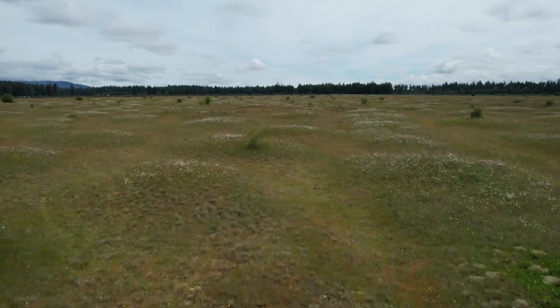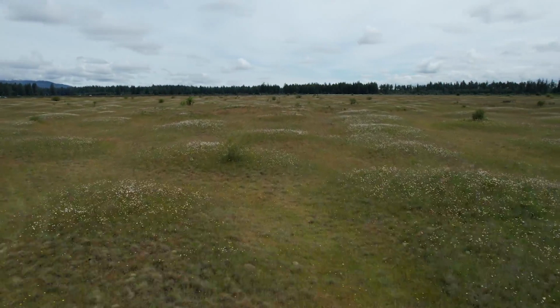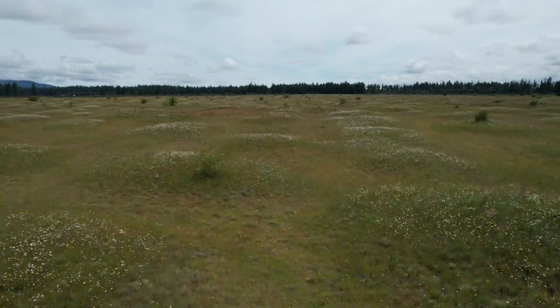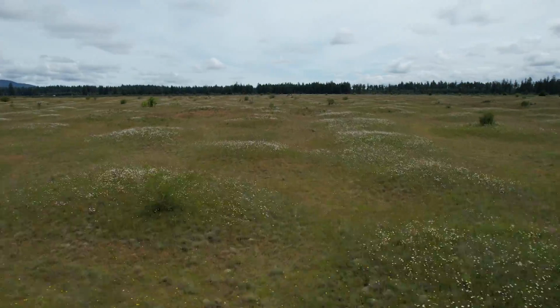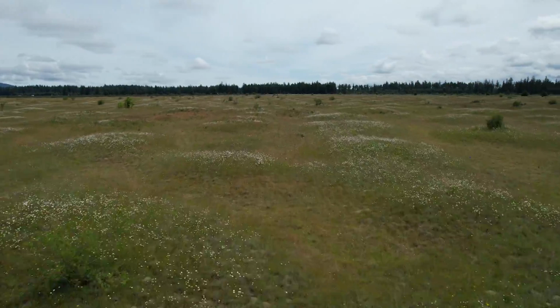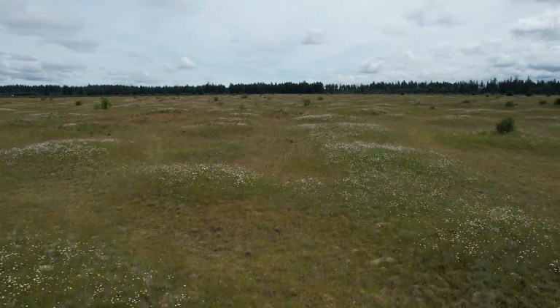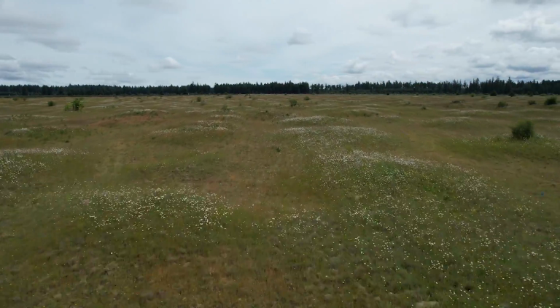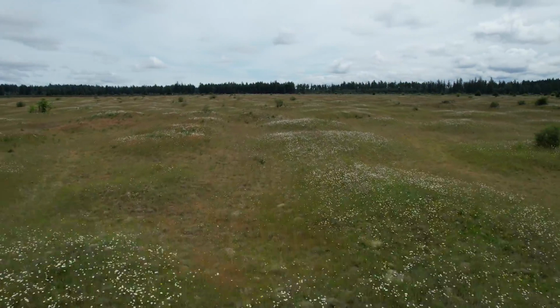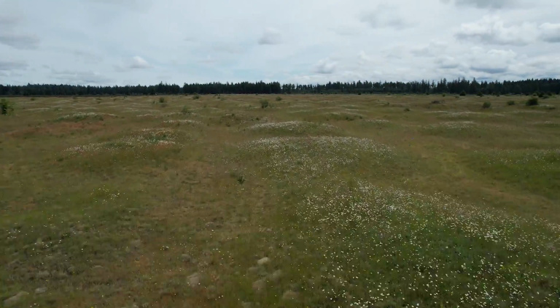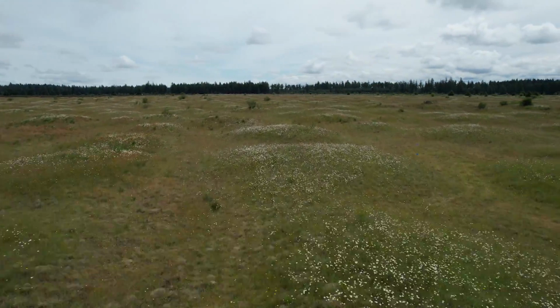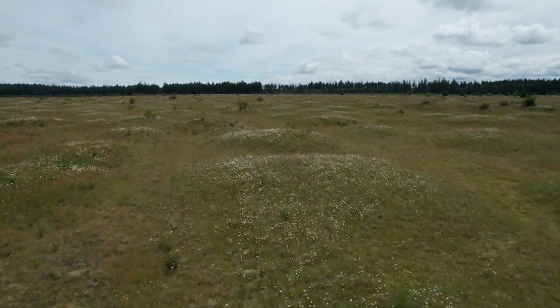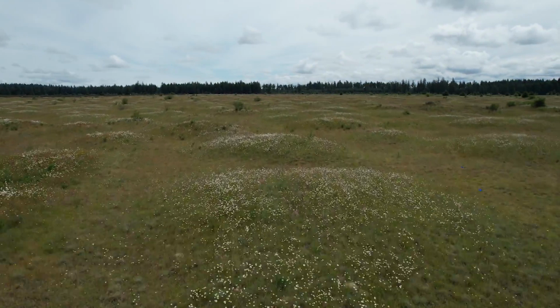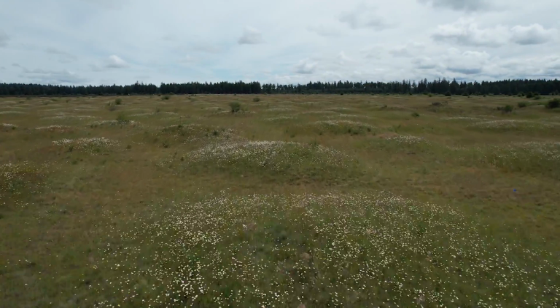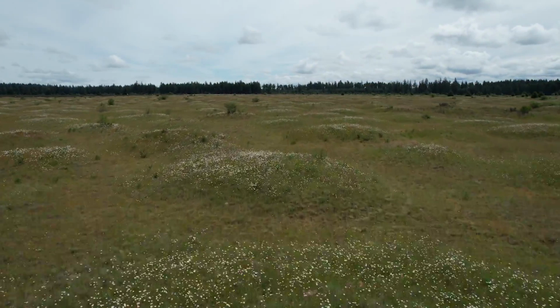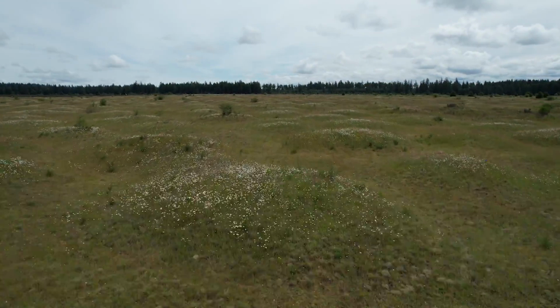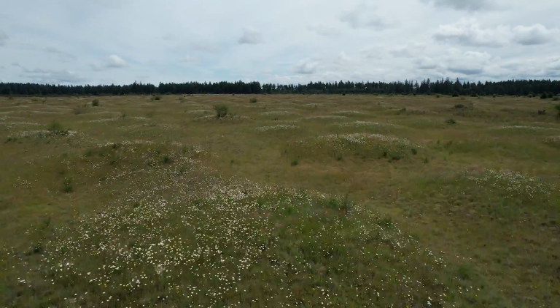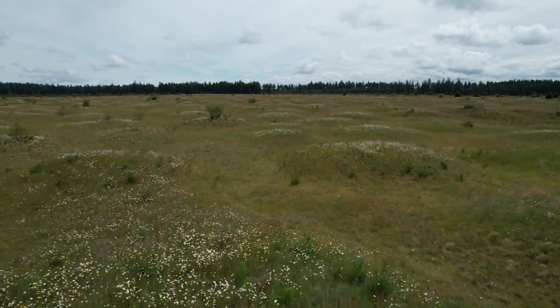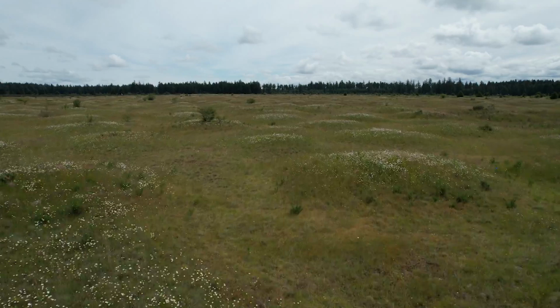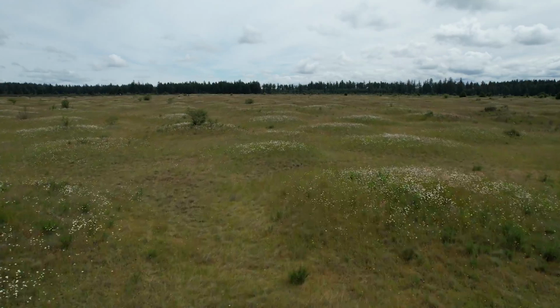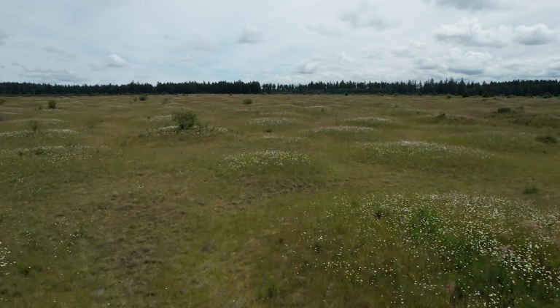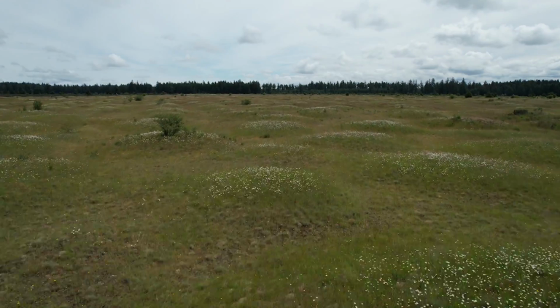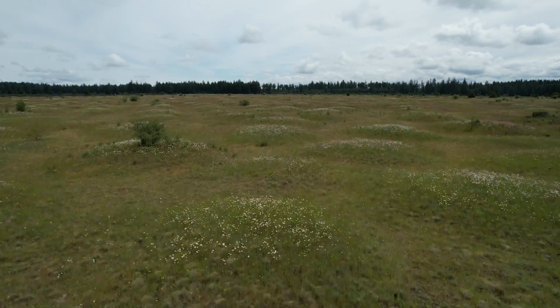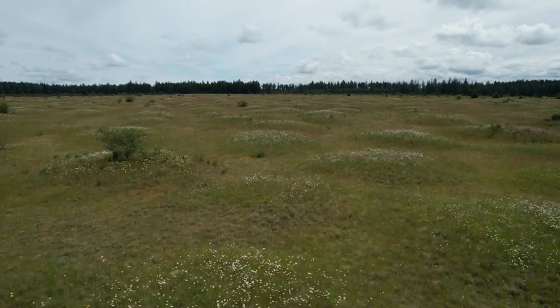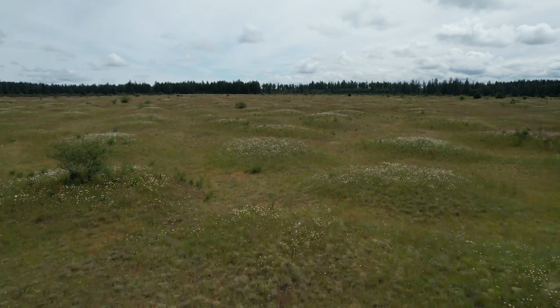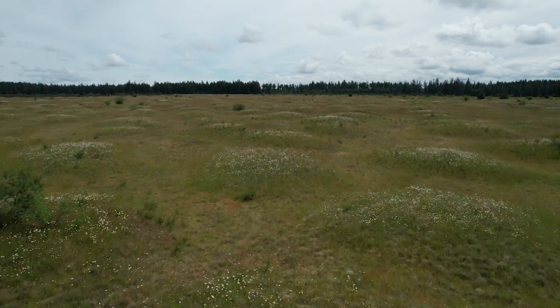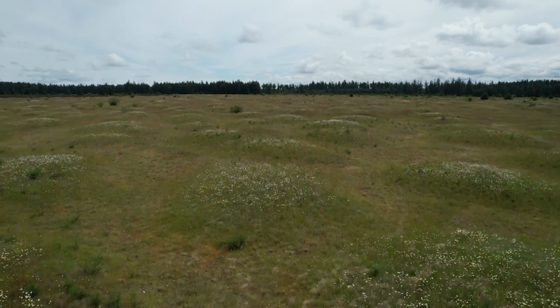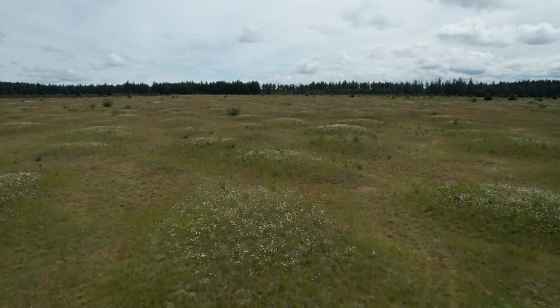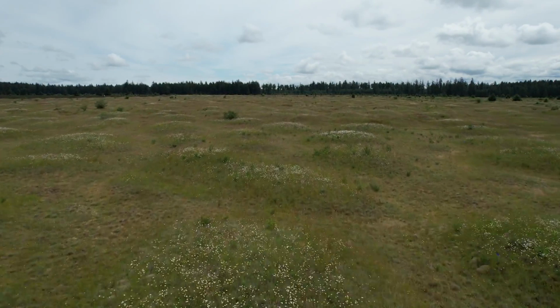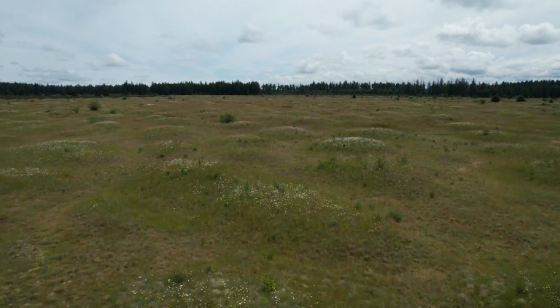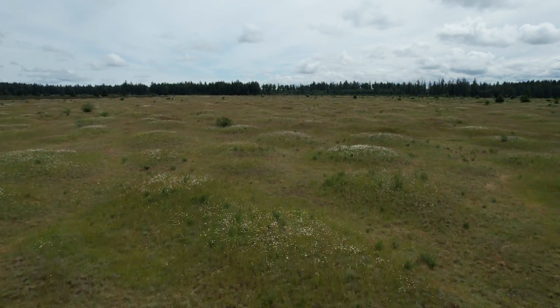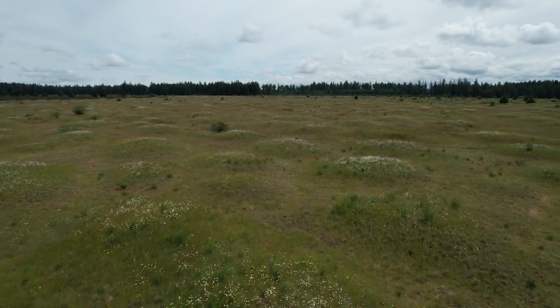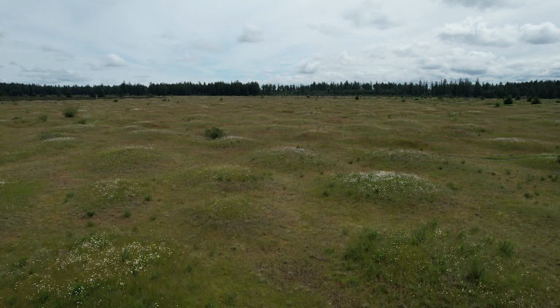Berg claims that the mounds only occur in seismically active areas, where the ground is unstable and many earthquakes occur. Since the hypothesis was proposed, though, earthquakes around the world have yet to result in mounds being formed.